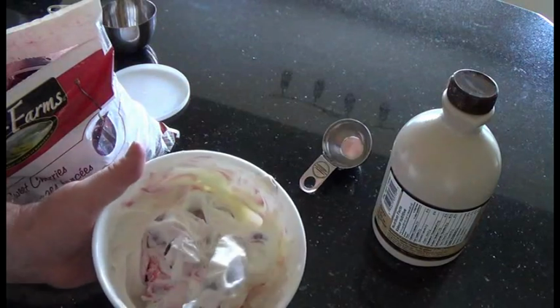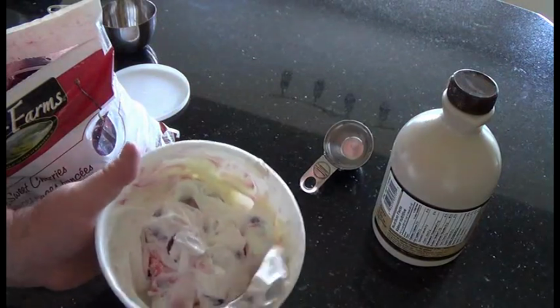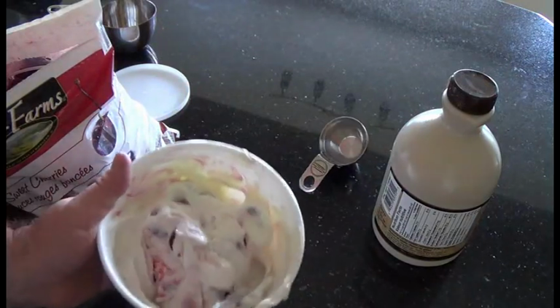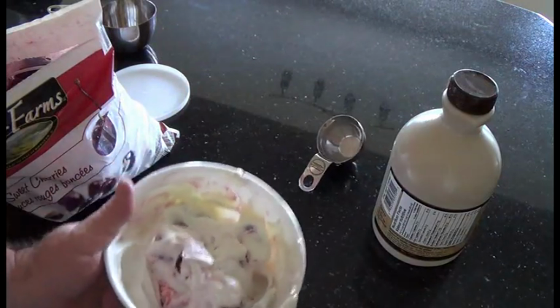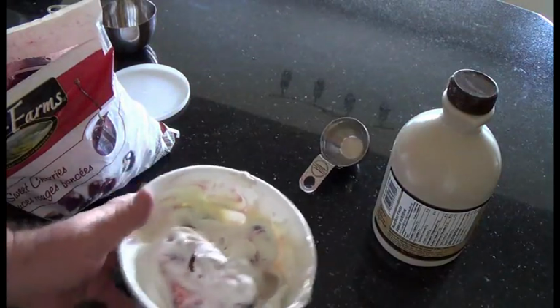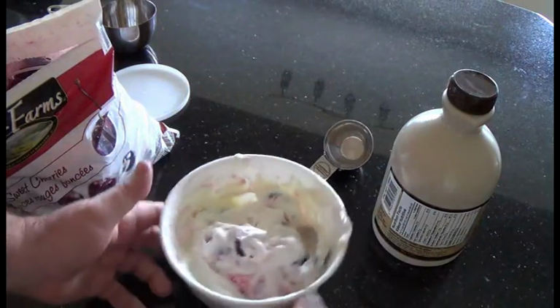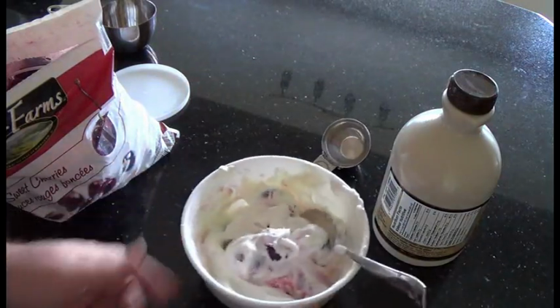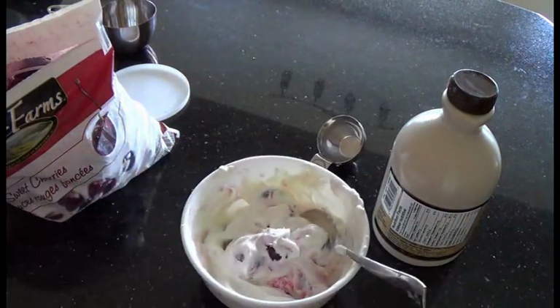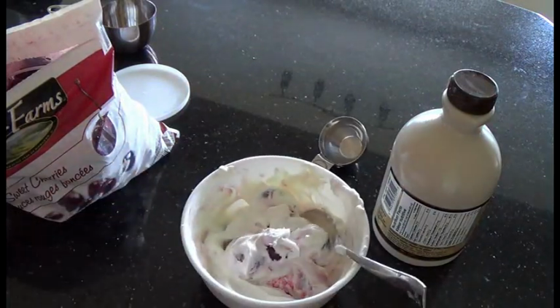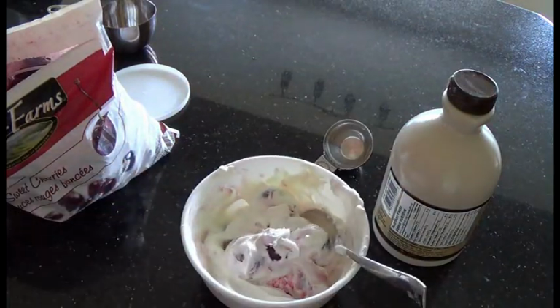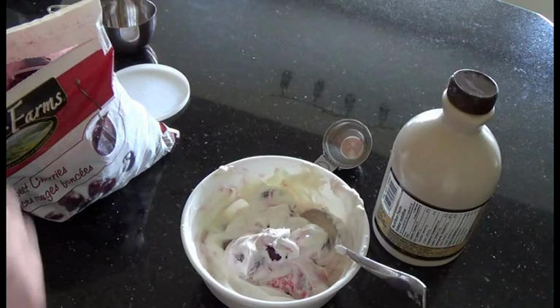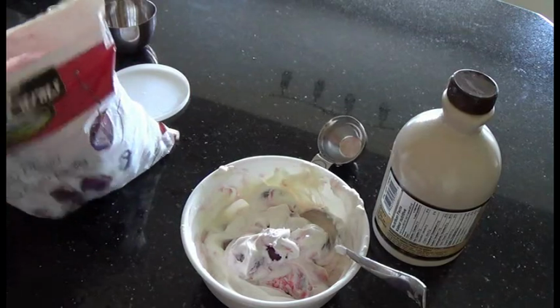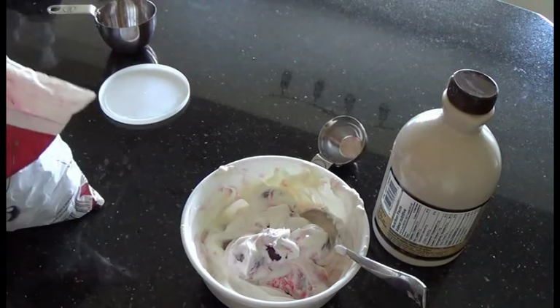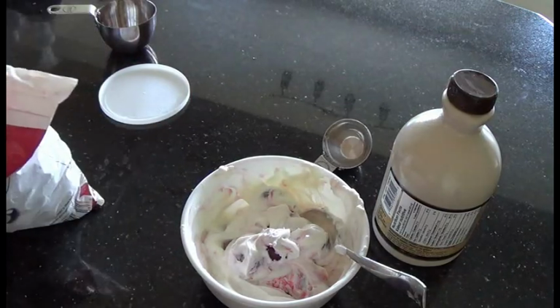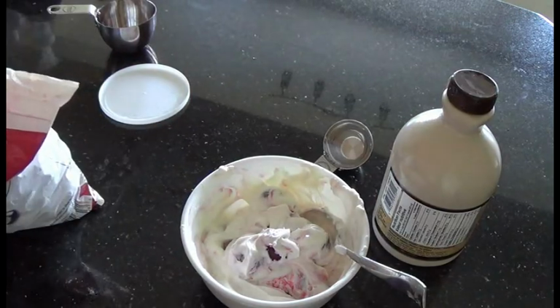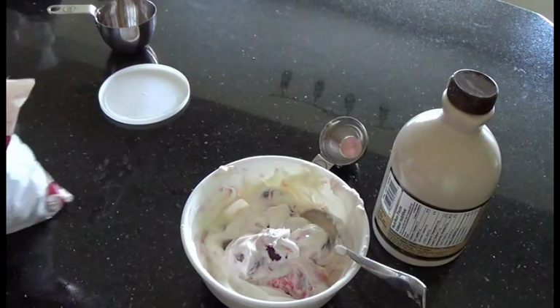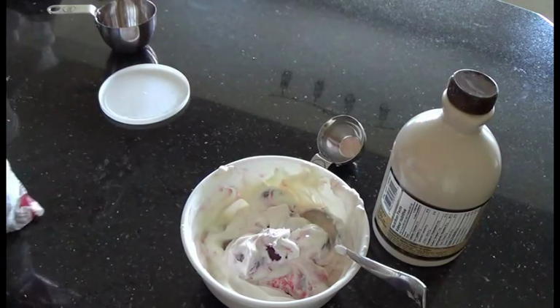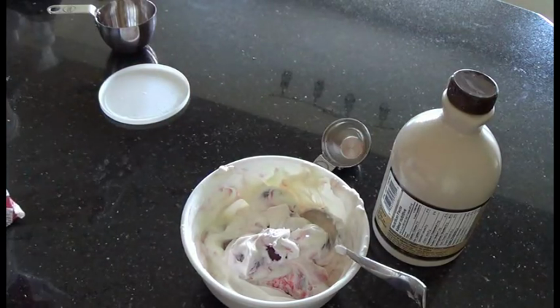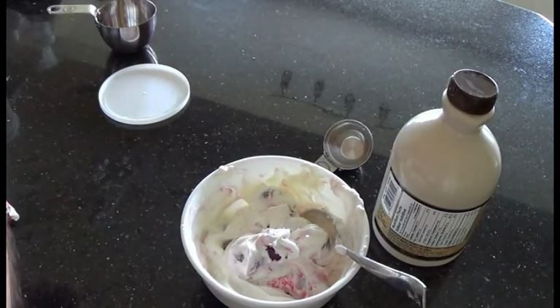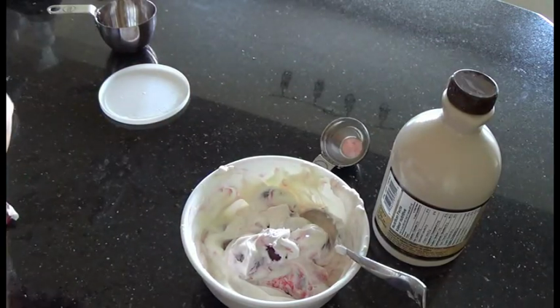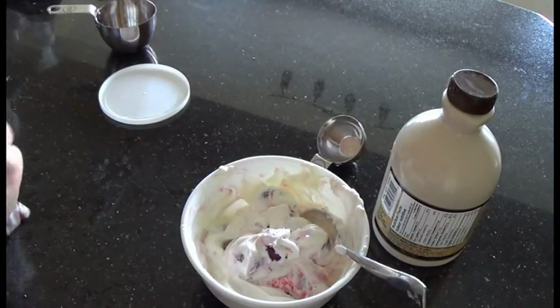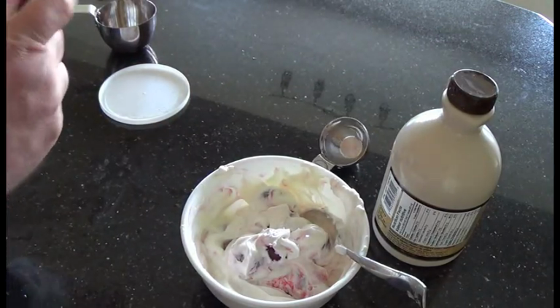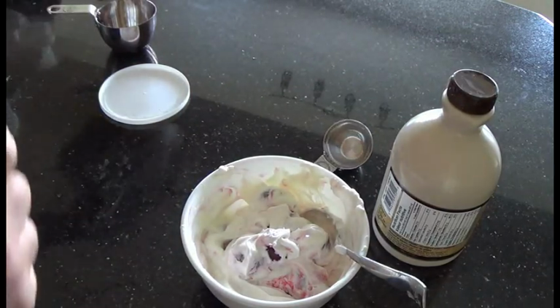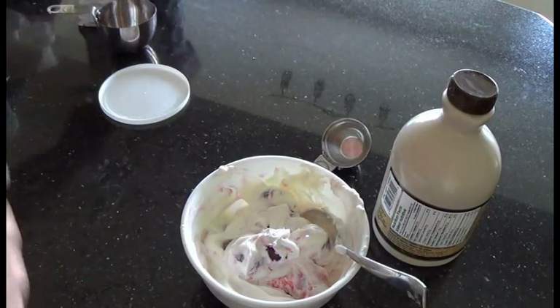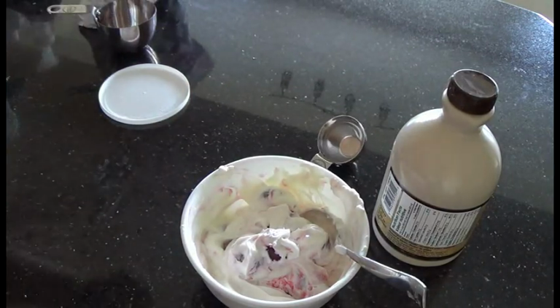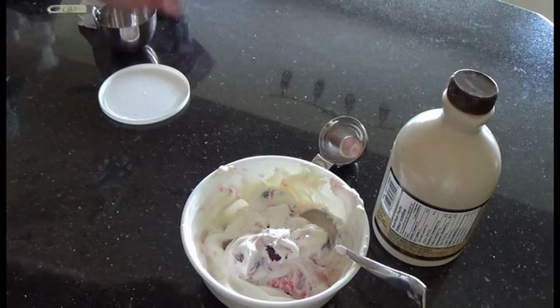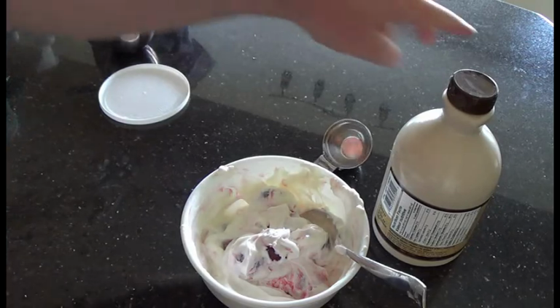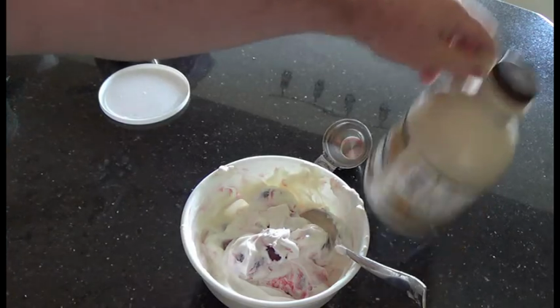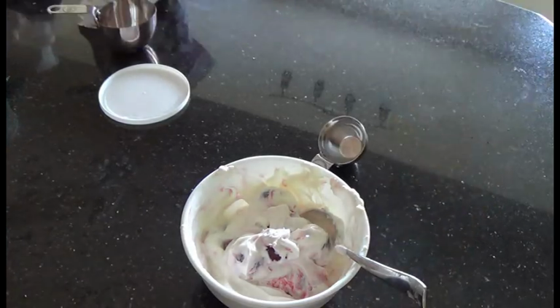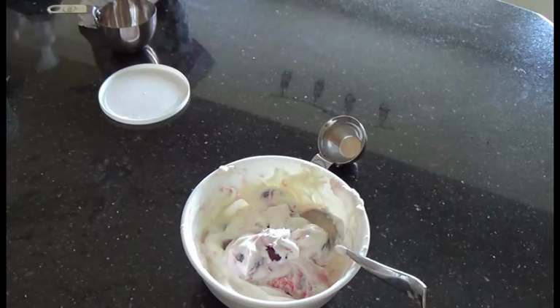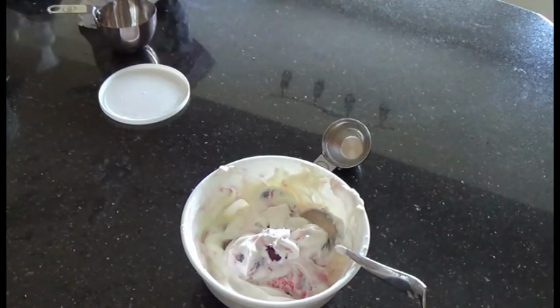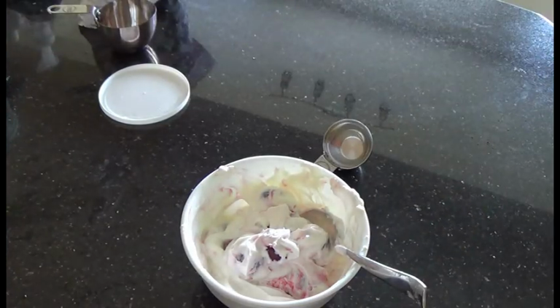The nice part about using frozen cherries is you can get them year-round and you don't have to pit them, but you should still be careful chewing — because as the package says, caution: there still may be pits.